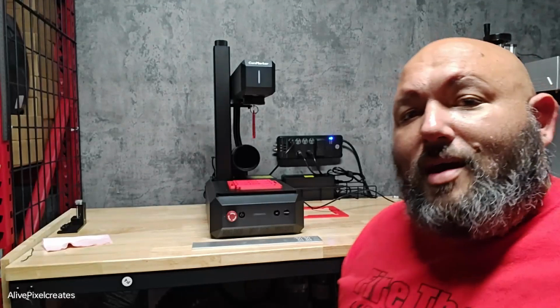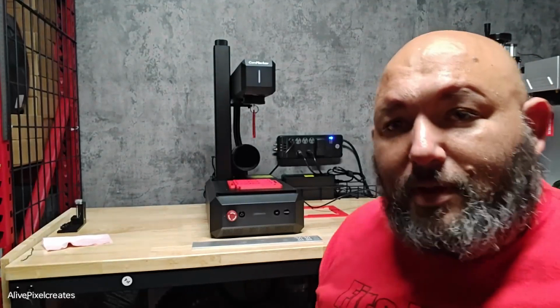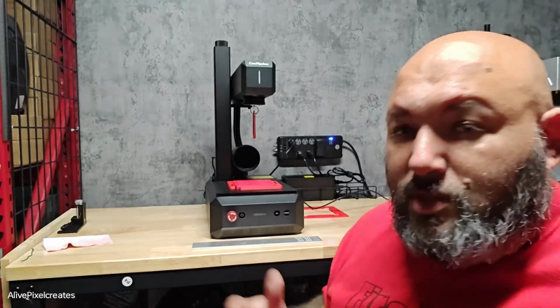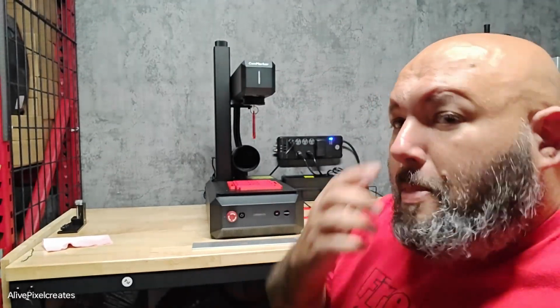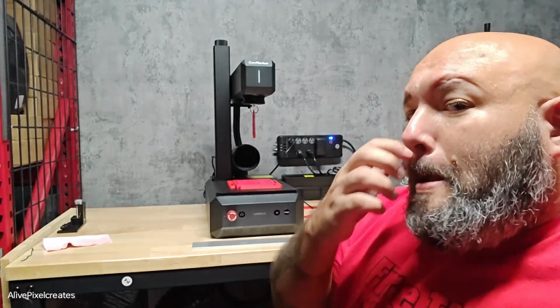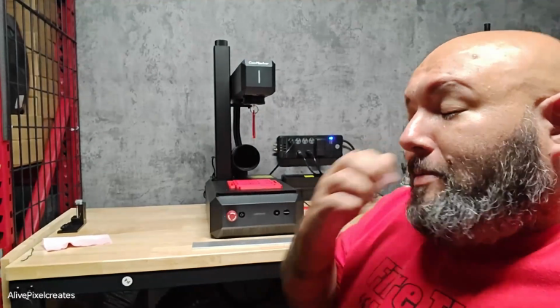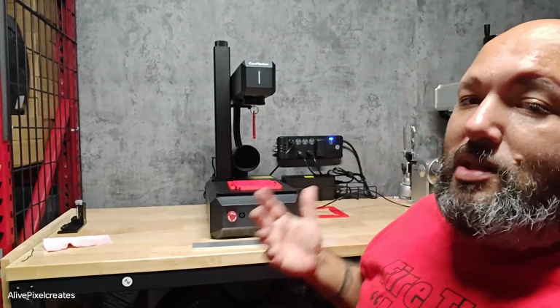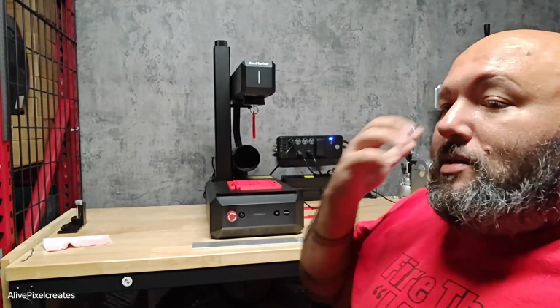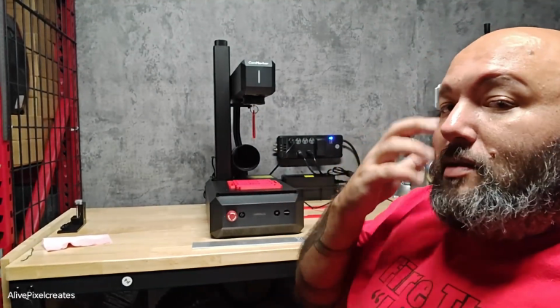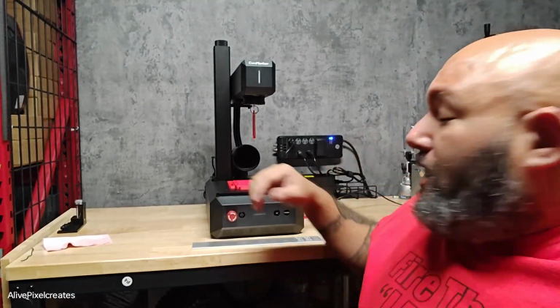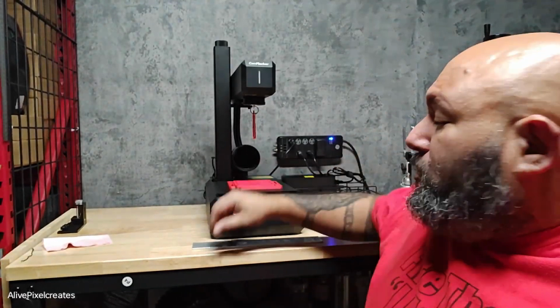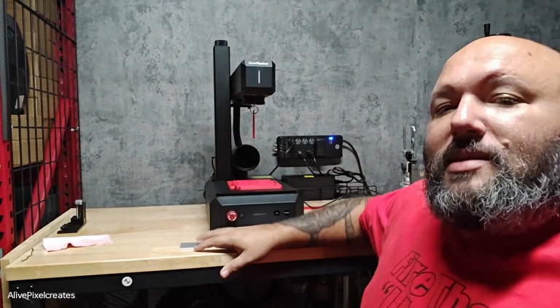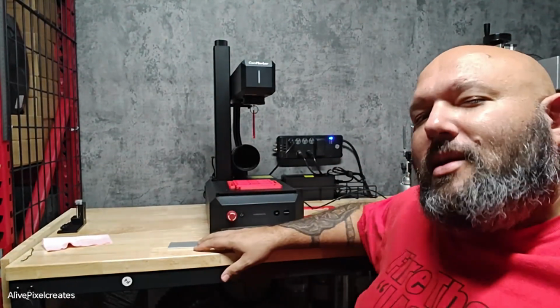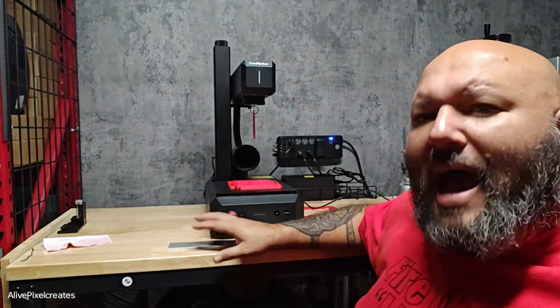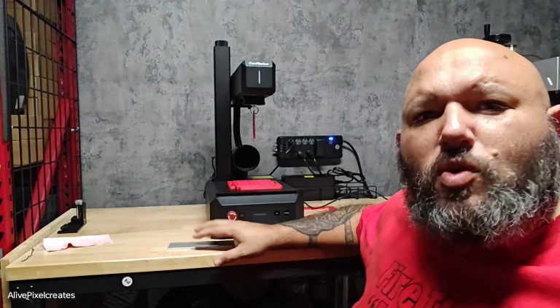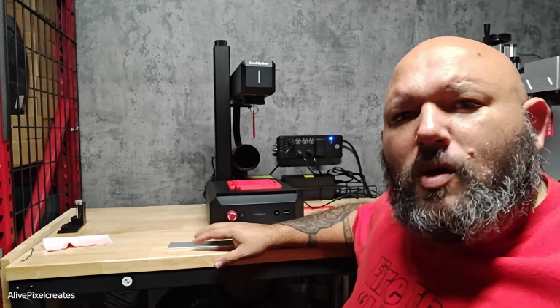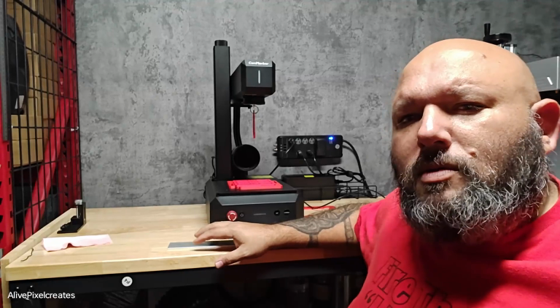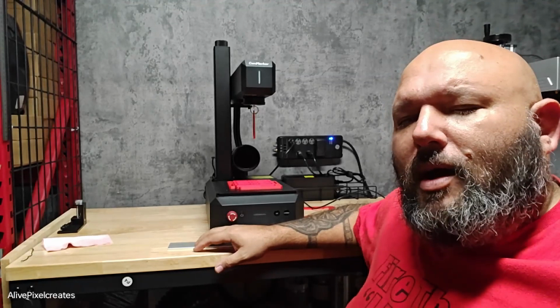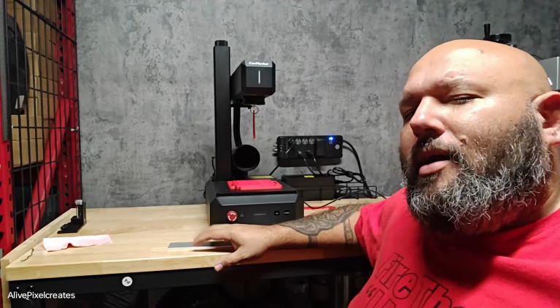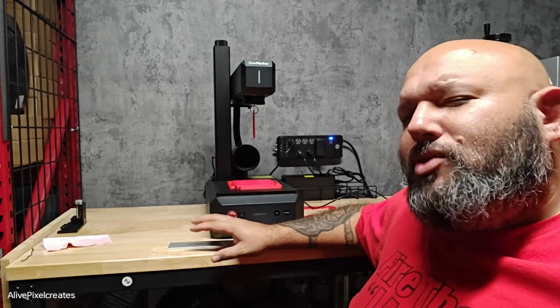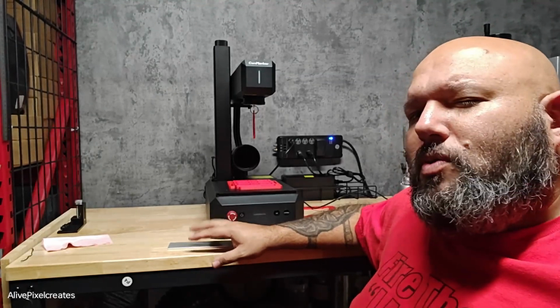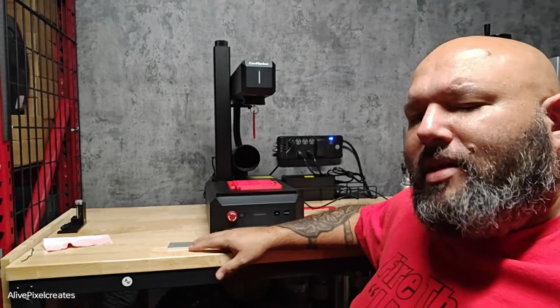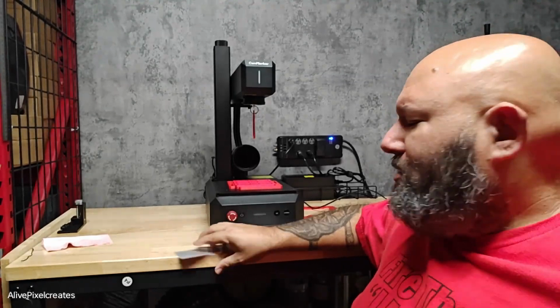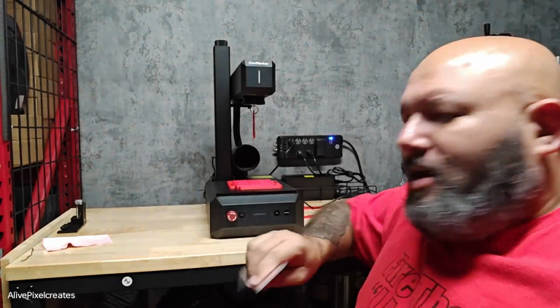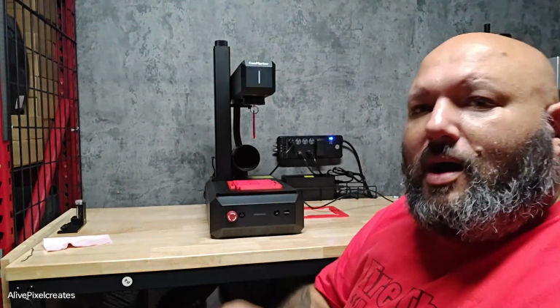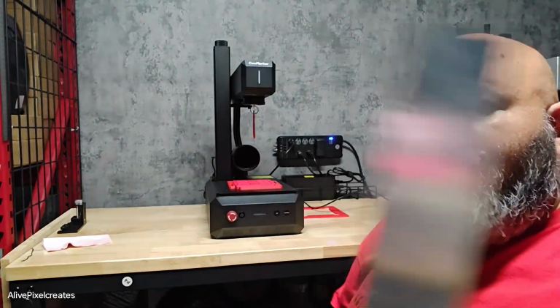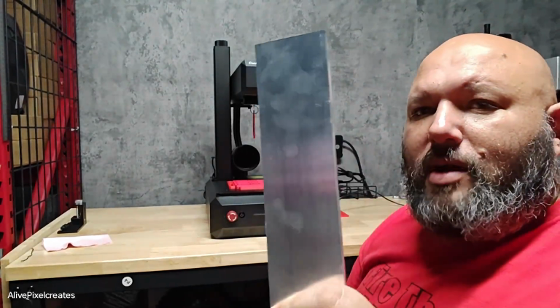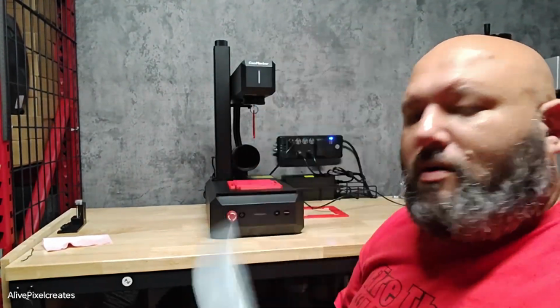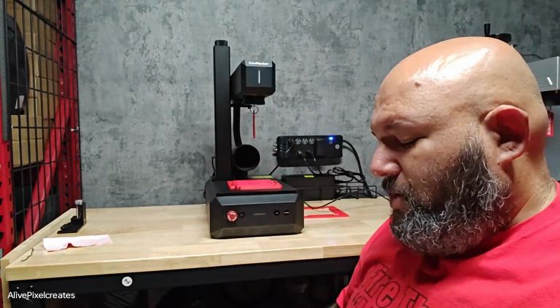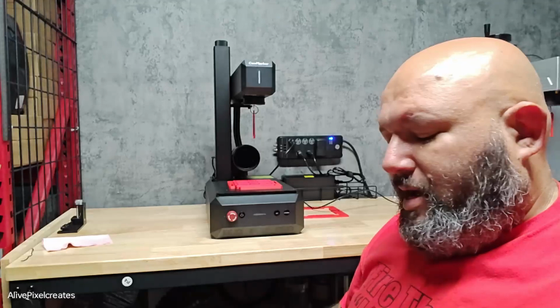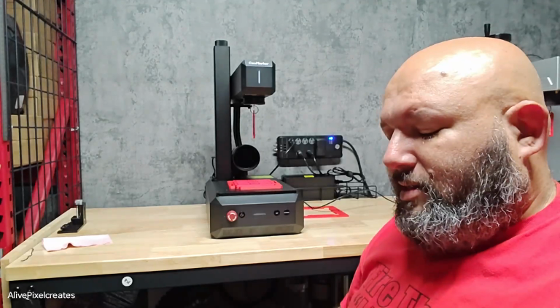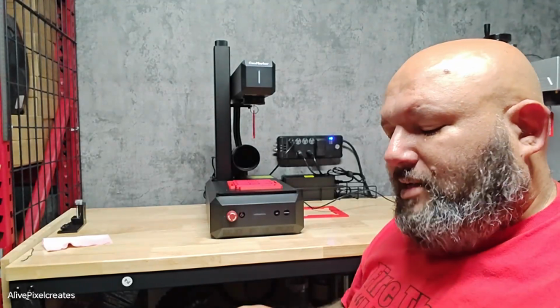Hi everyone. I have a machine that I've been testing for the last couple of days and it's actually really cool. I want to show you what it is, and I have here a bar of aluminum that I tested.